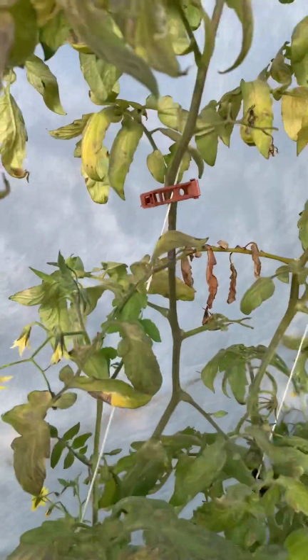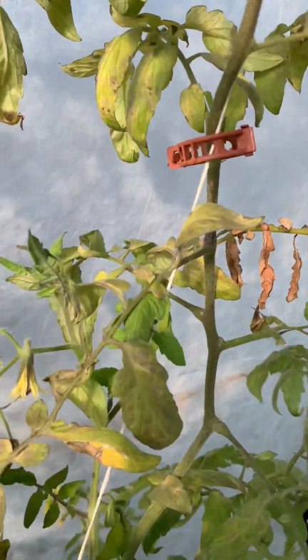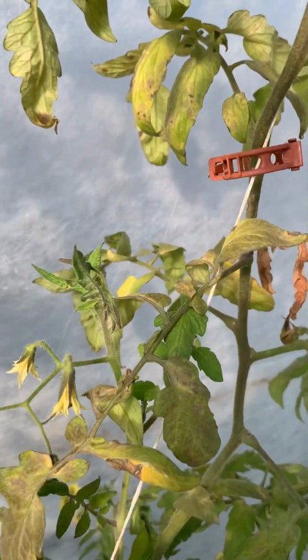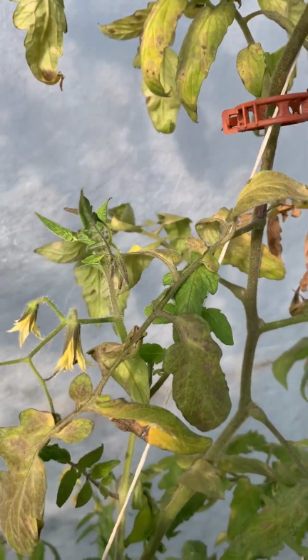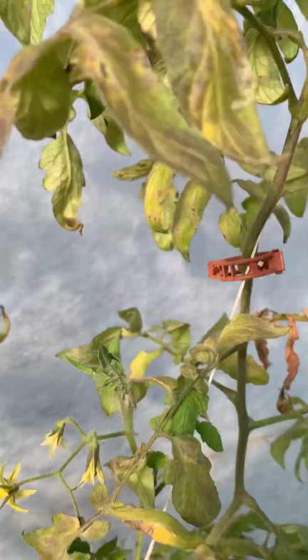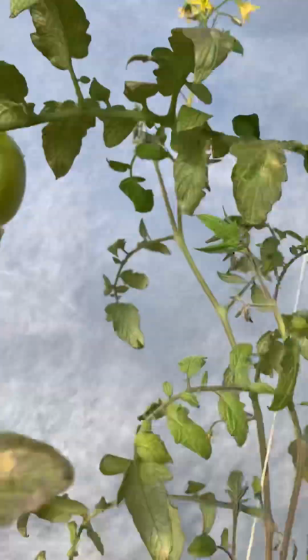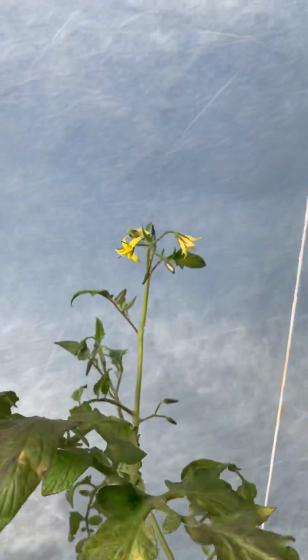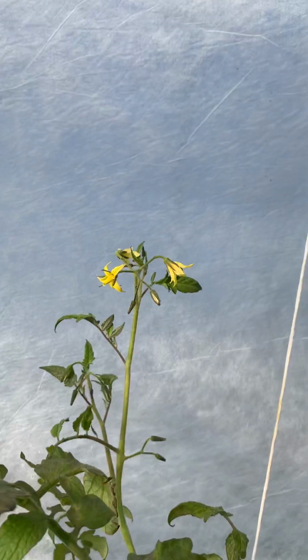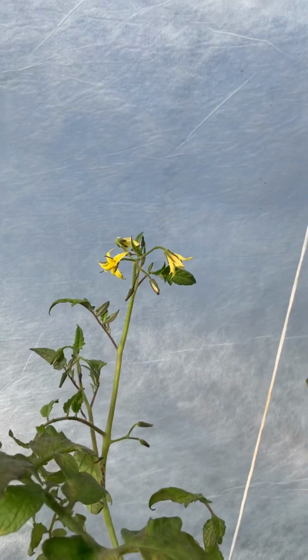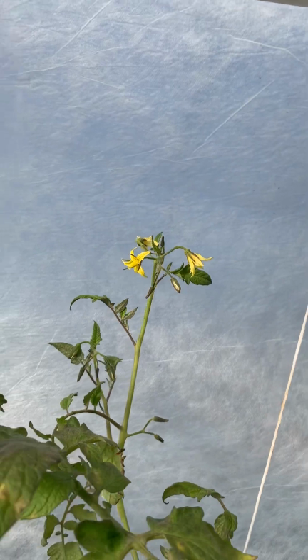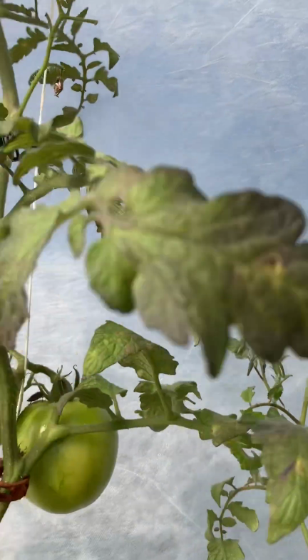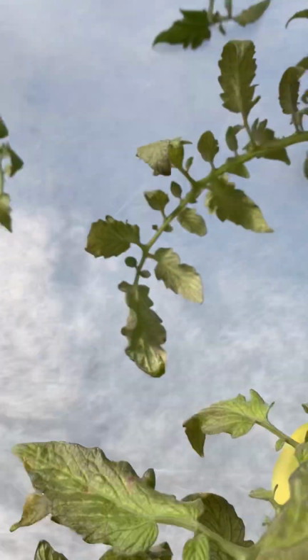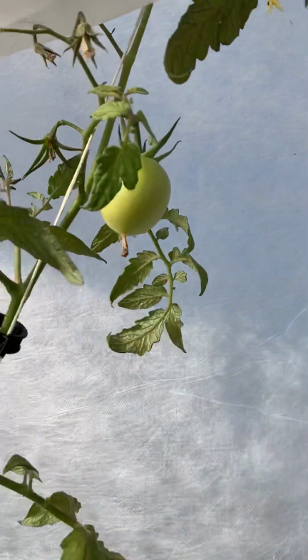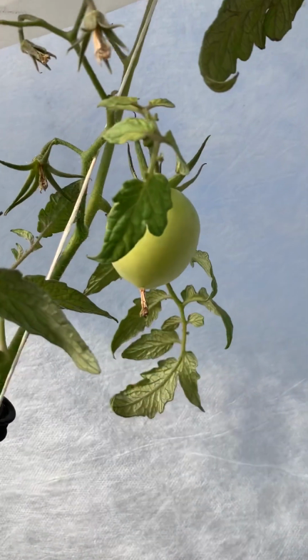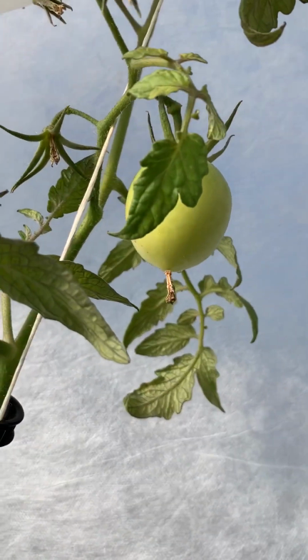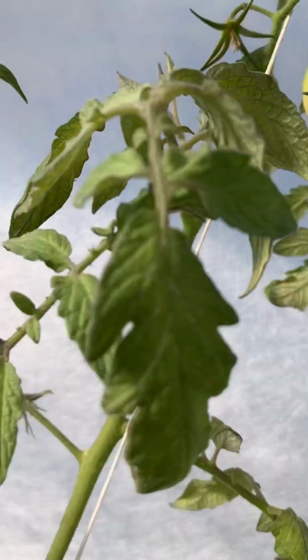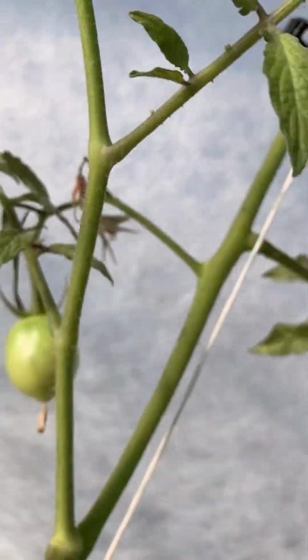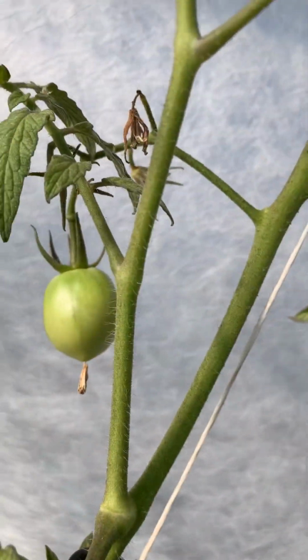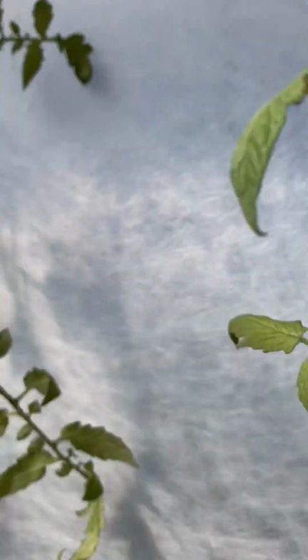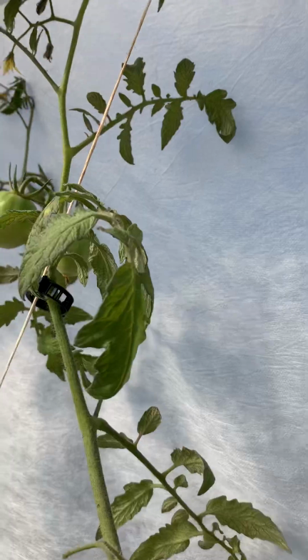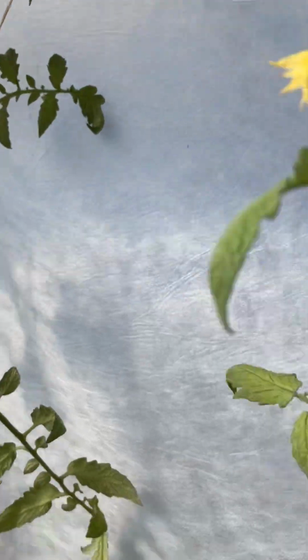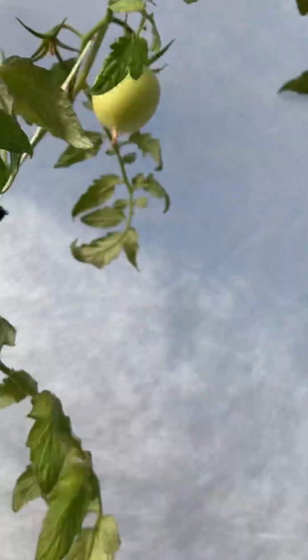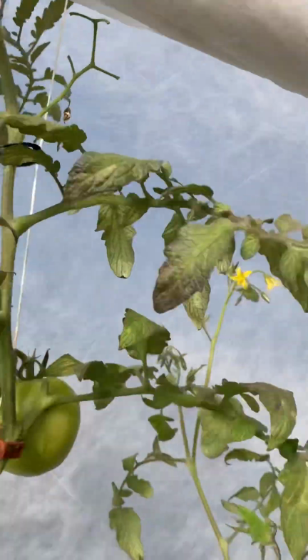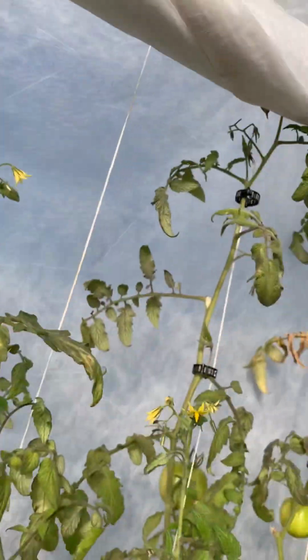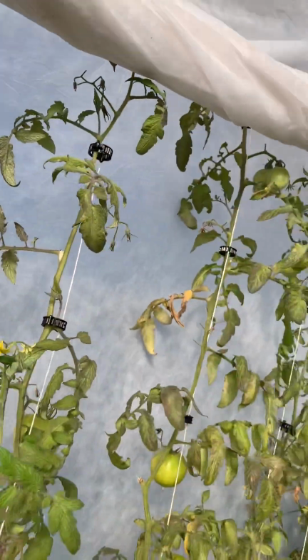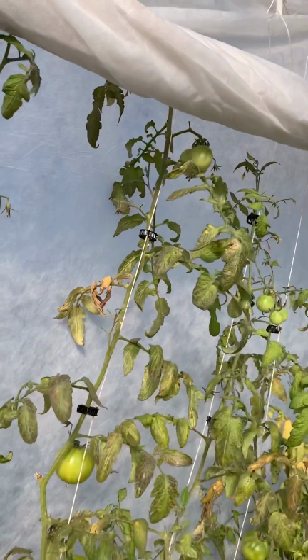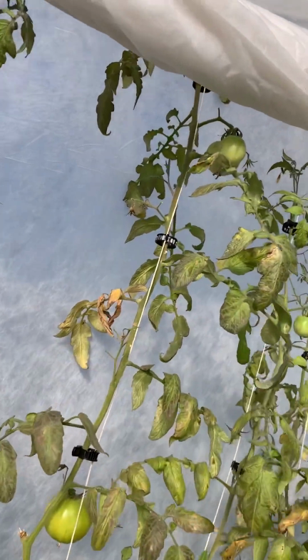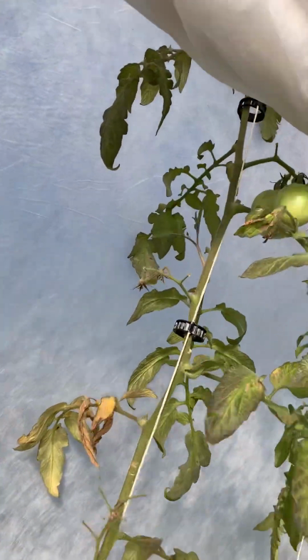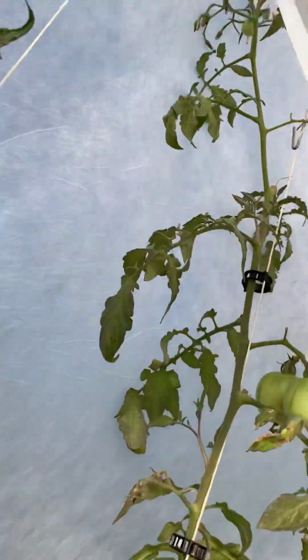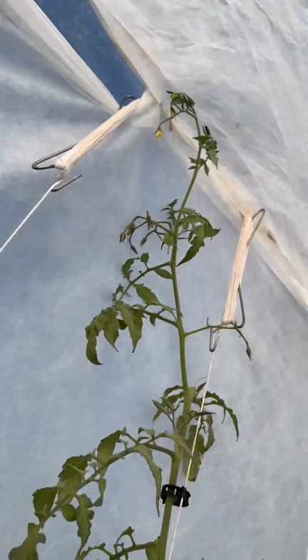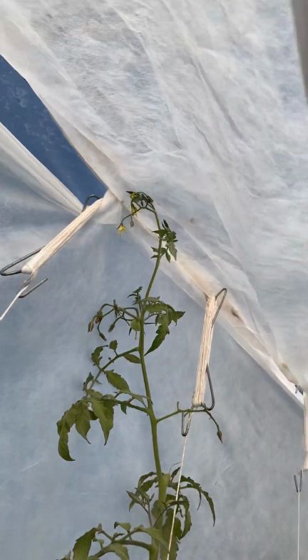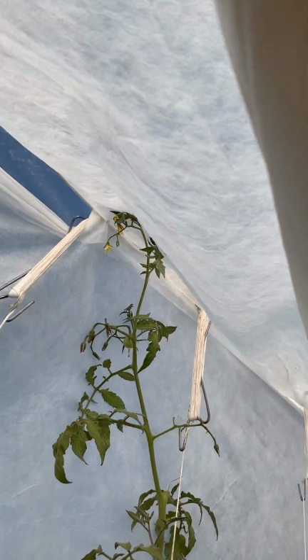But look here — a little bitty tomato, a little bitty tomato, etc. And these go all the way to the top.